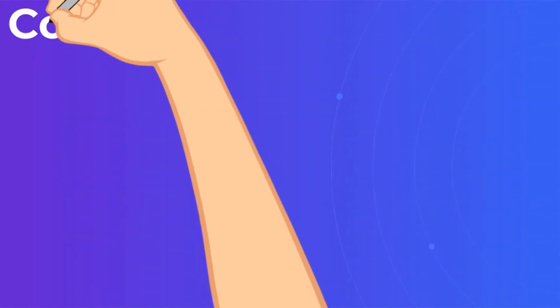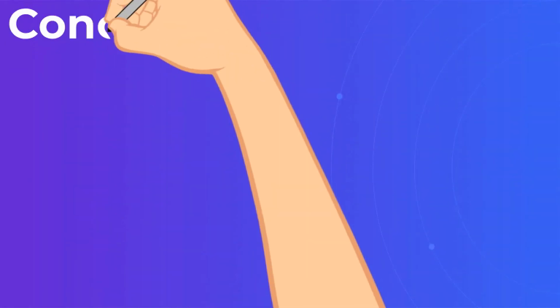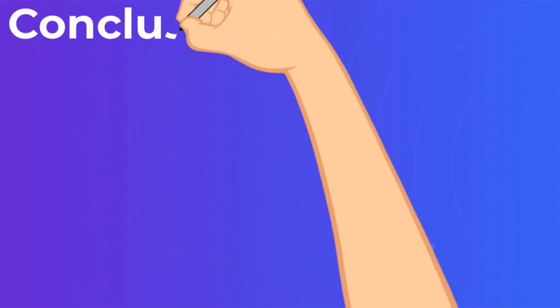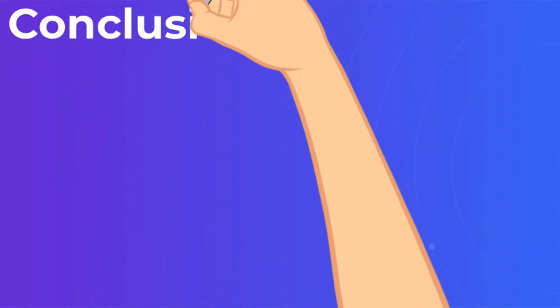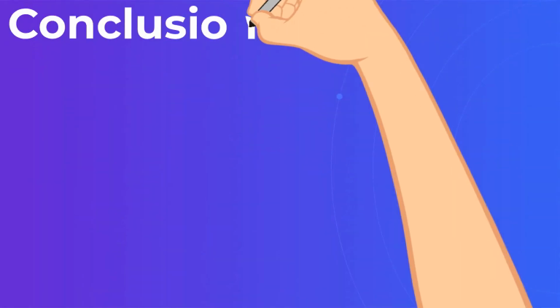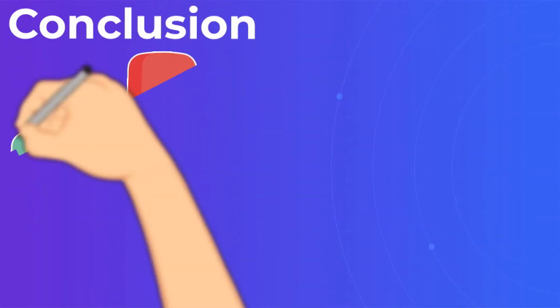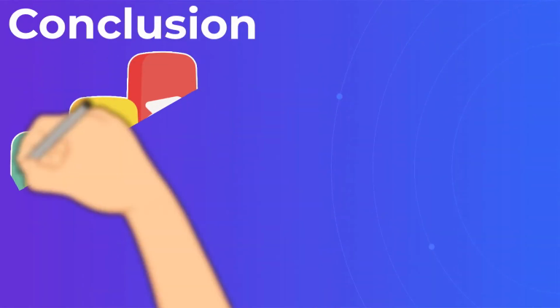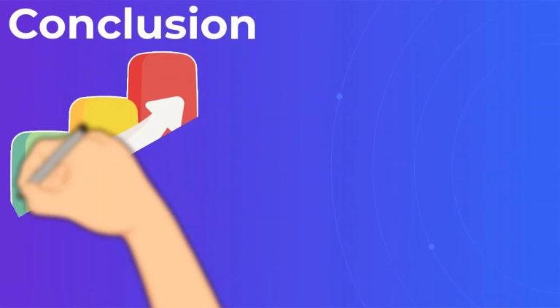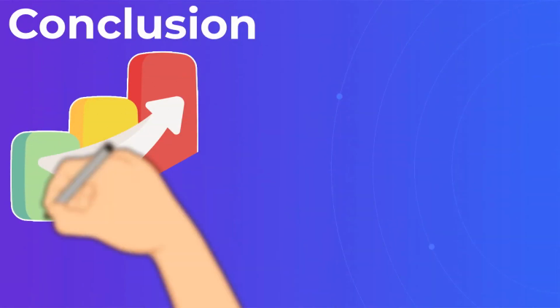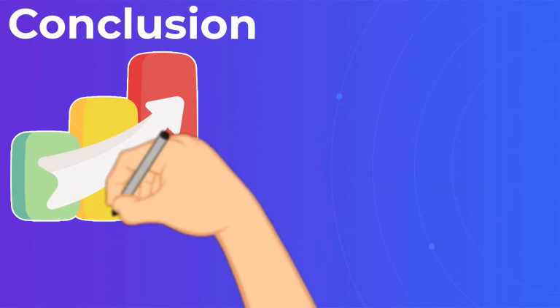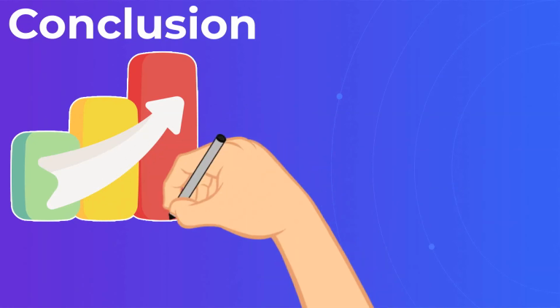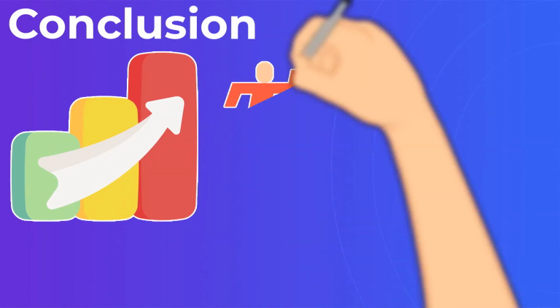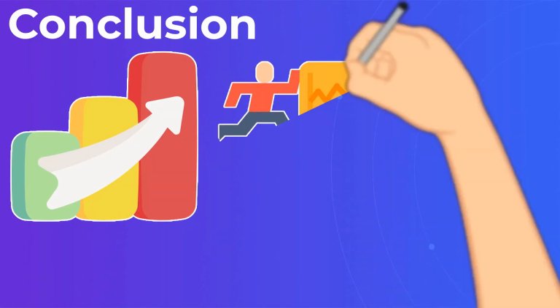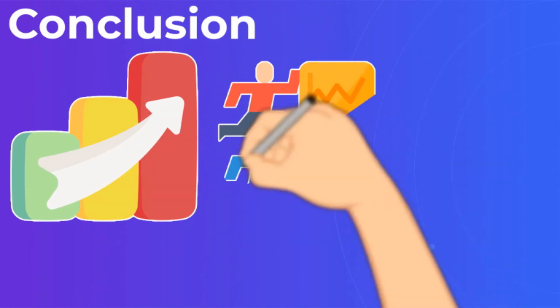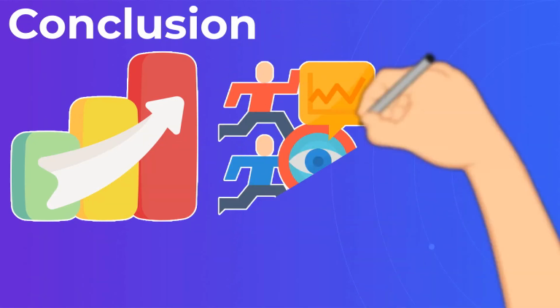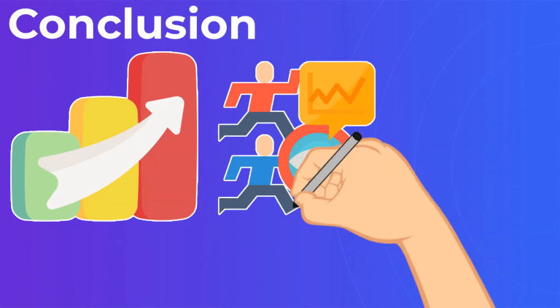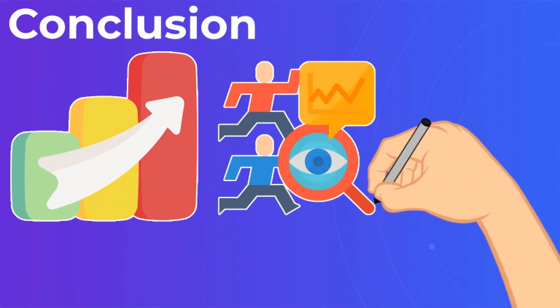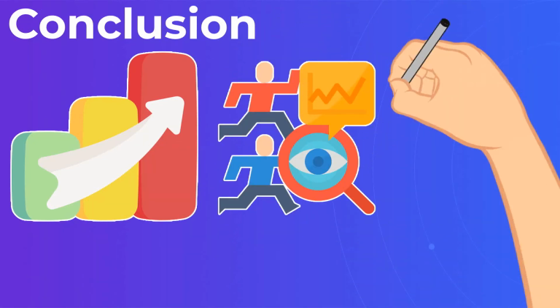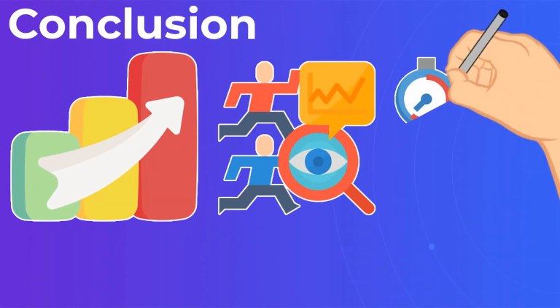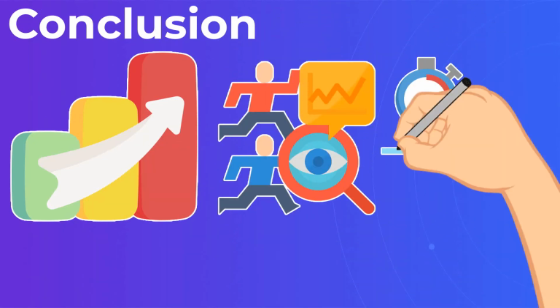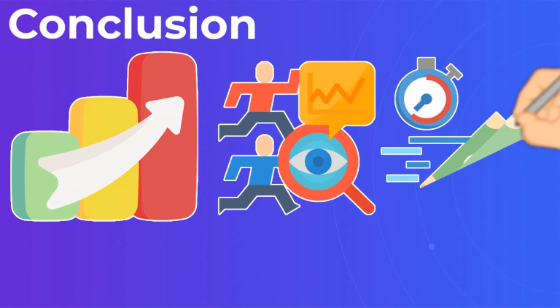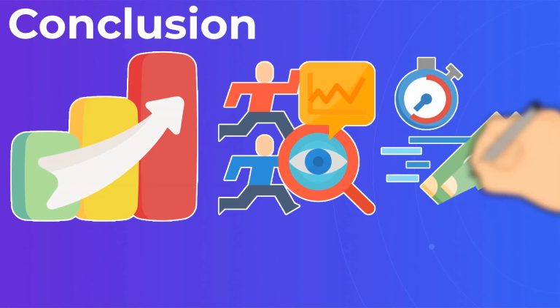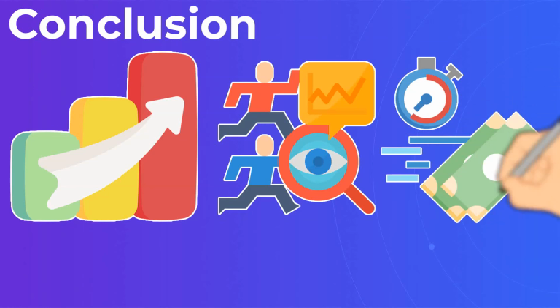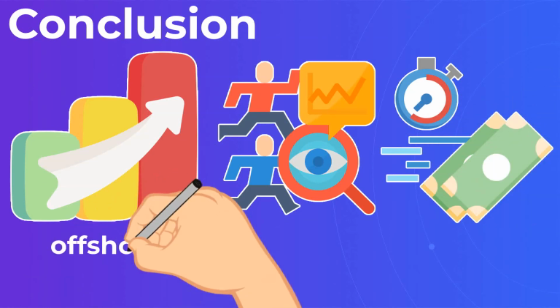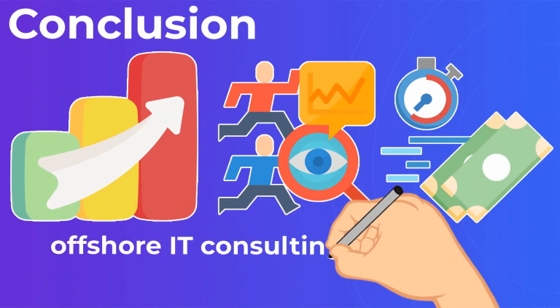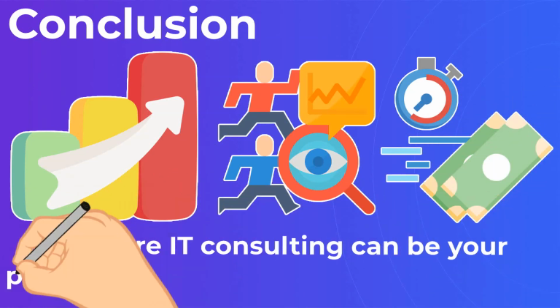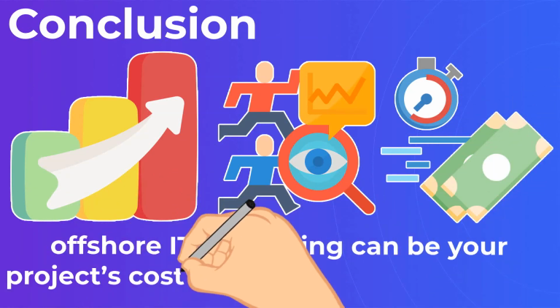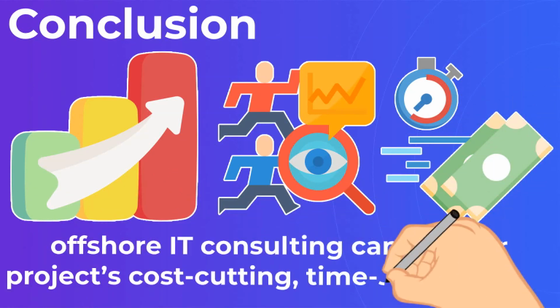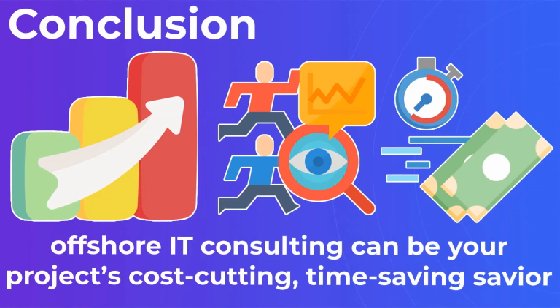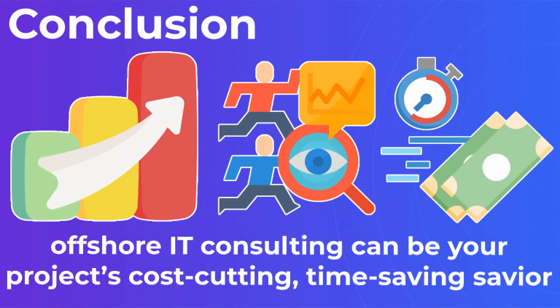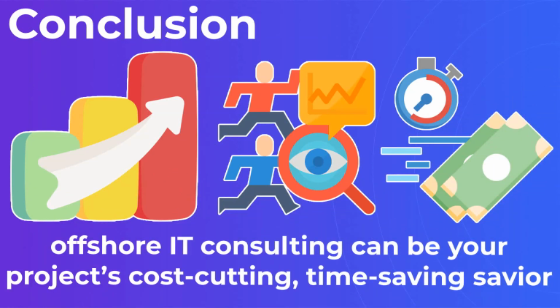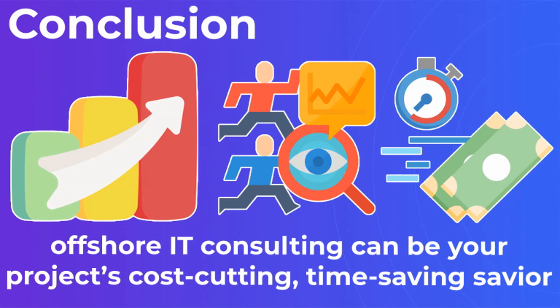Conclusion. As you can see, the advantages of offshore software development are significant and growing every day. With competition for top IT talent raging the world over, offshore IT consulting can be your project's cost-cutting, time-saving savior.